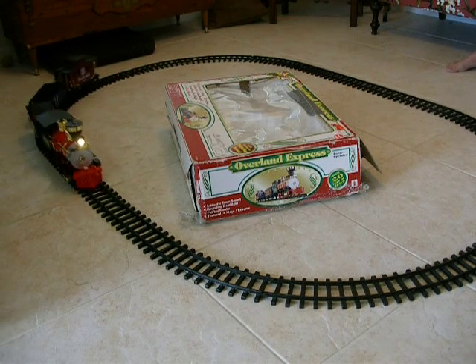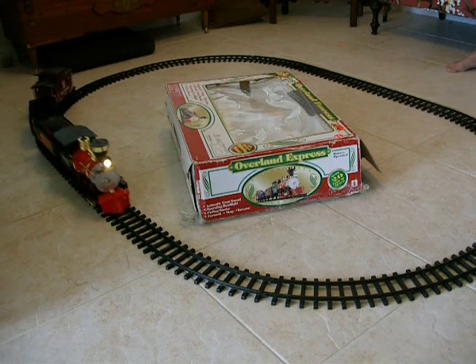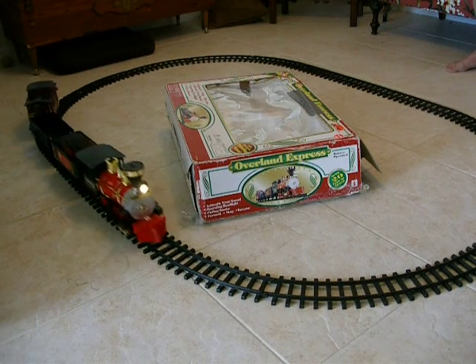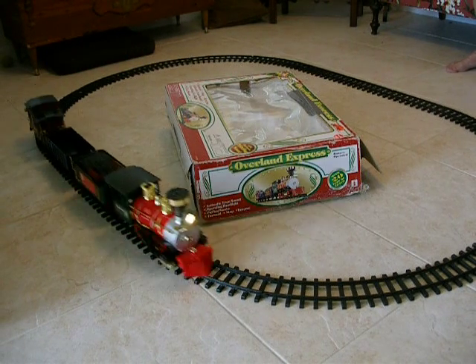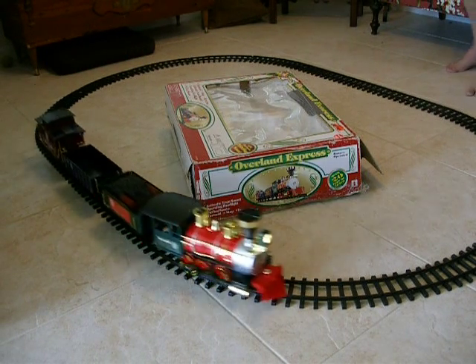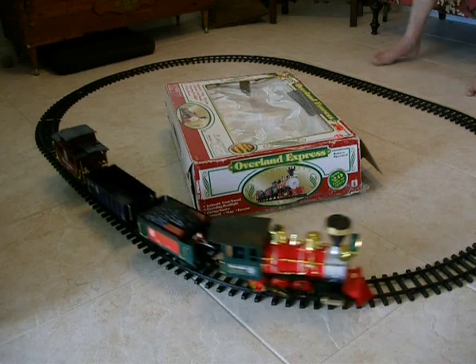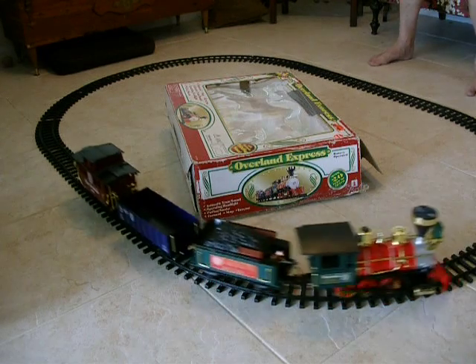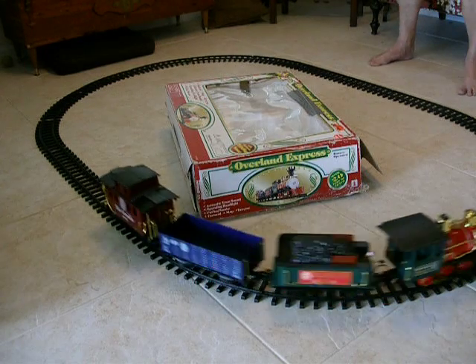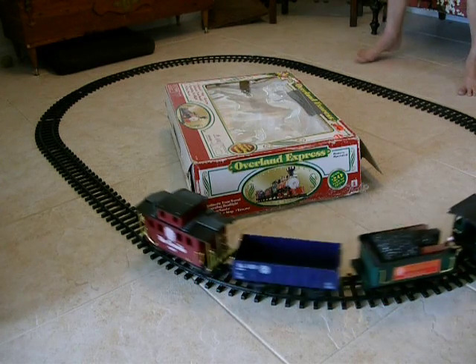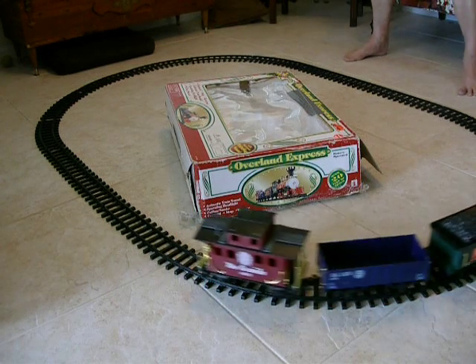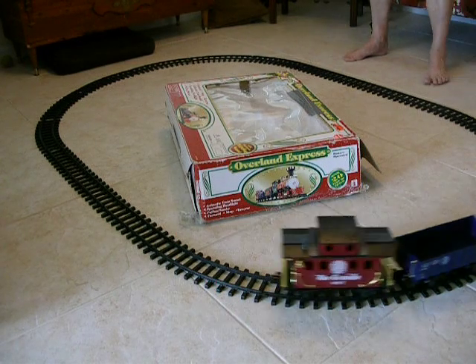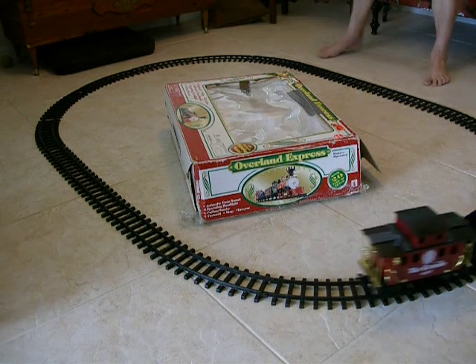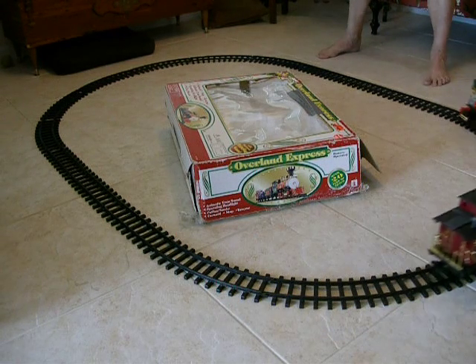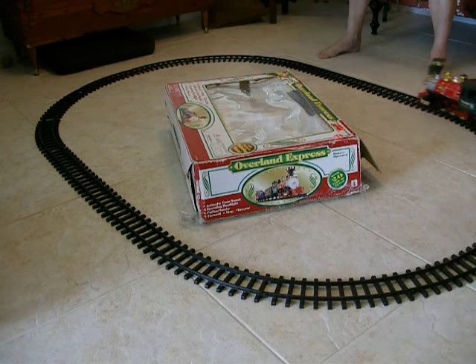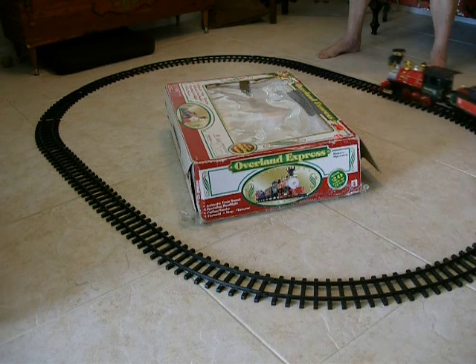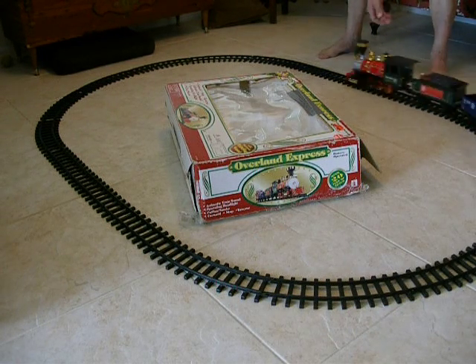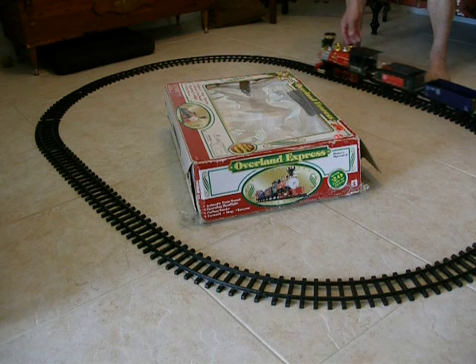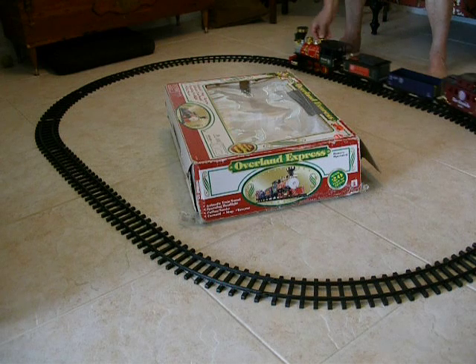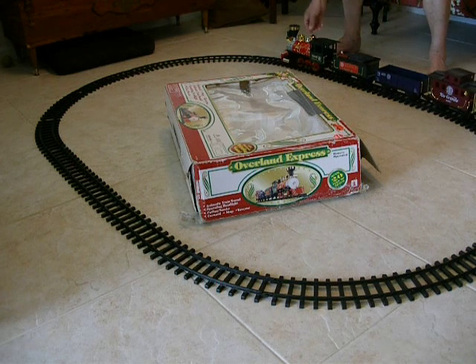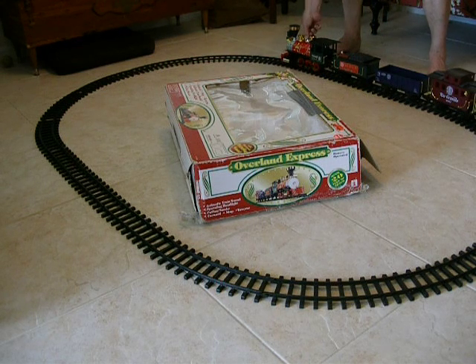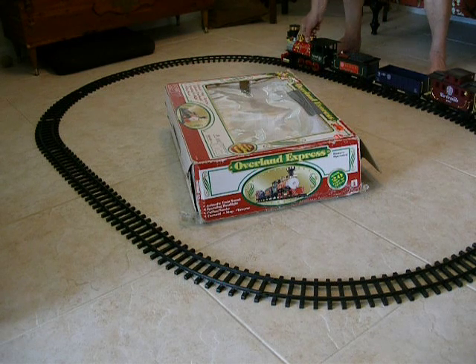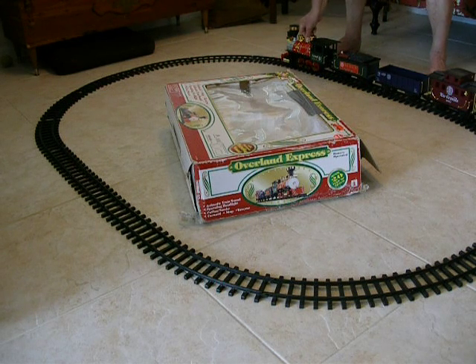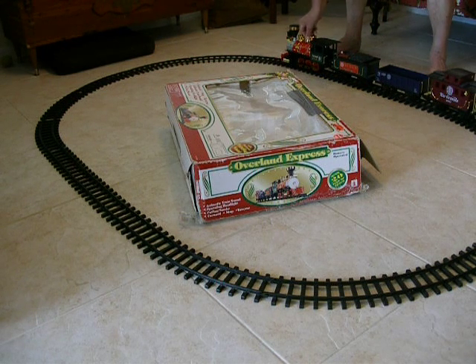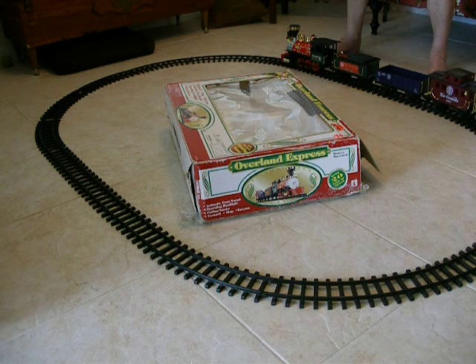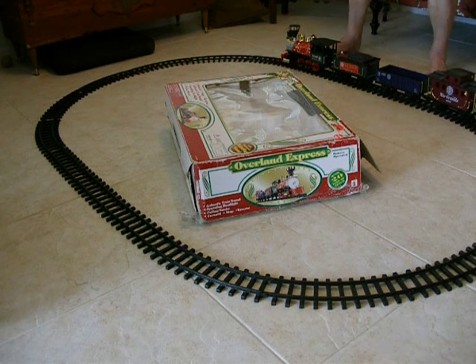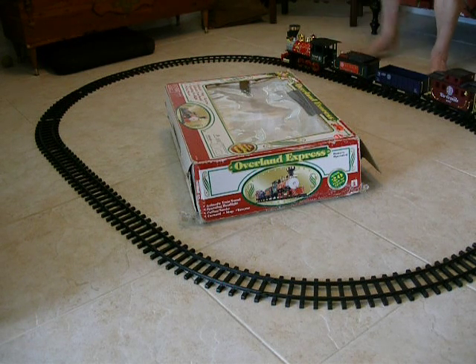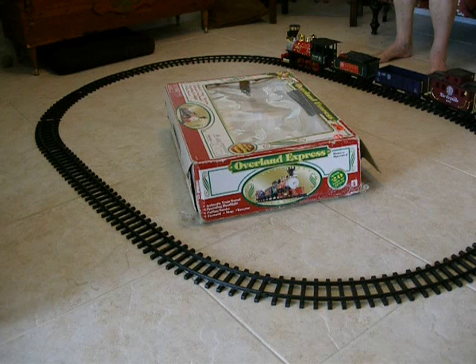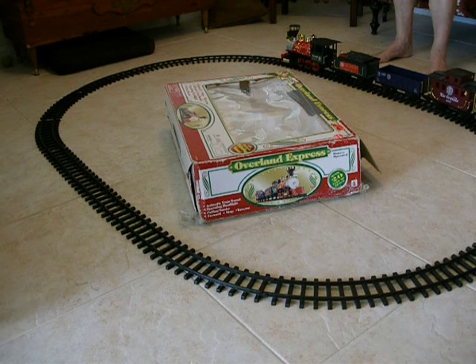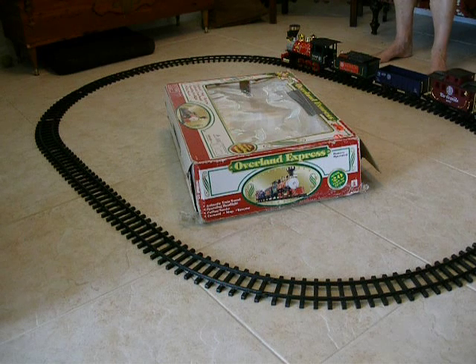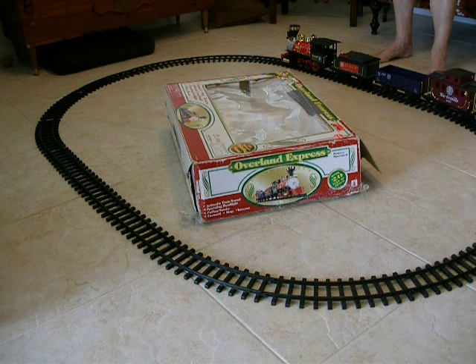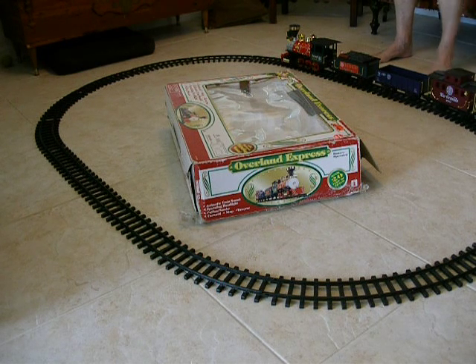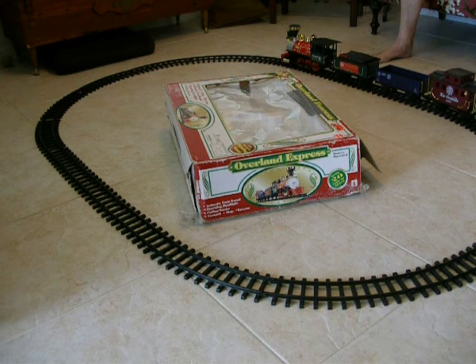All aboard! Overland Express Rio Grande by Scientific Toys. This train set comes with 4 cars, 12 curved tracks, and 6 straight tracks.